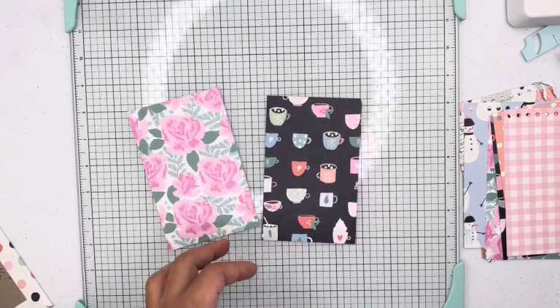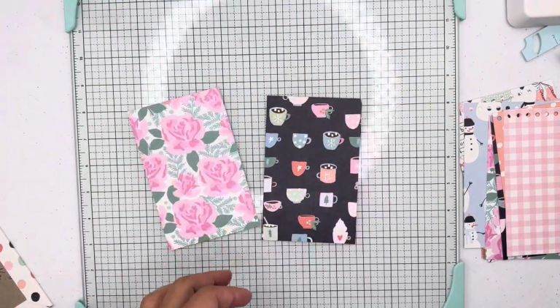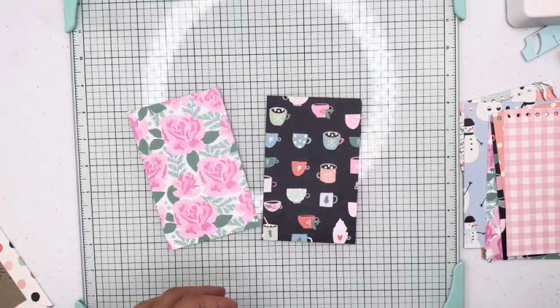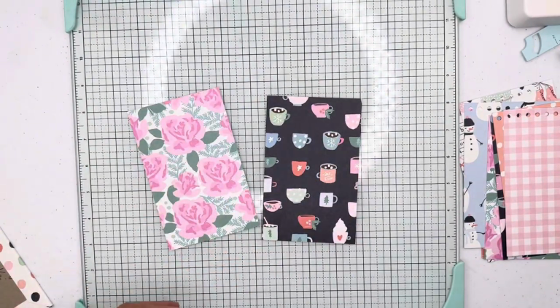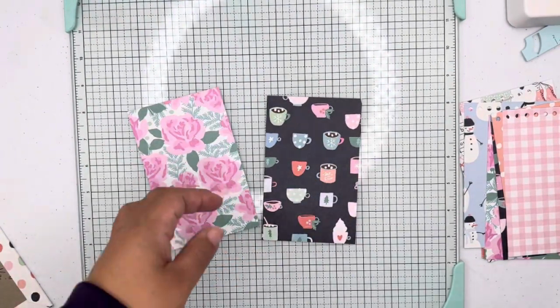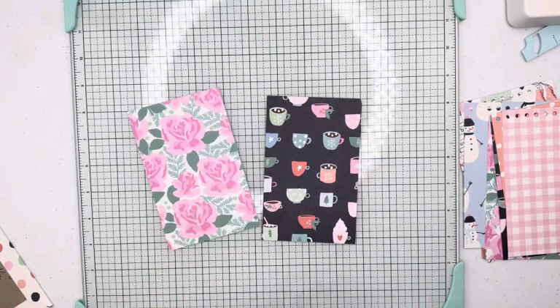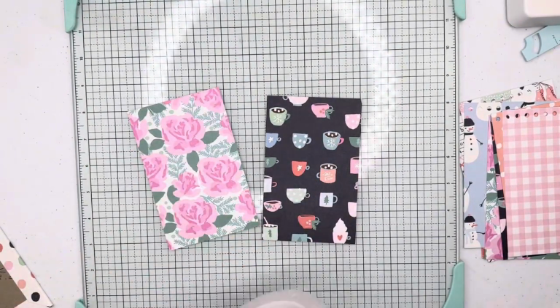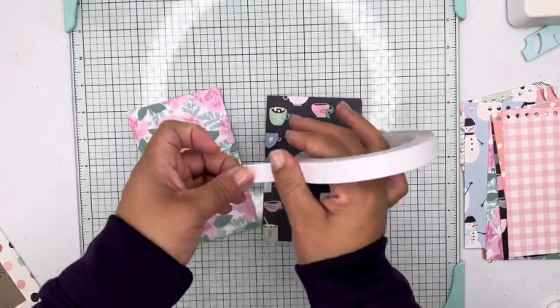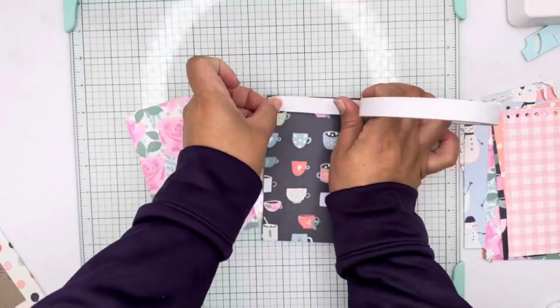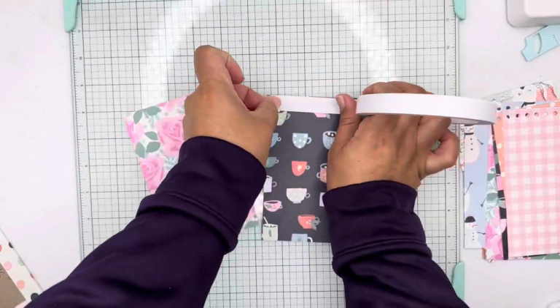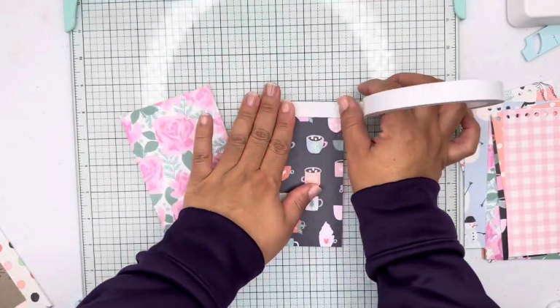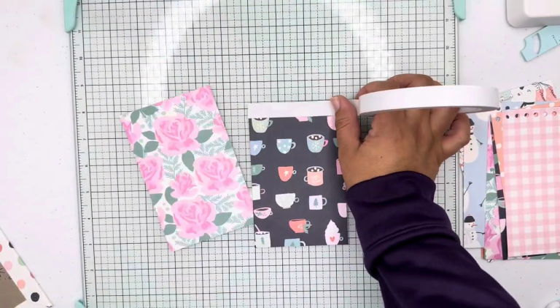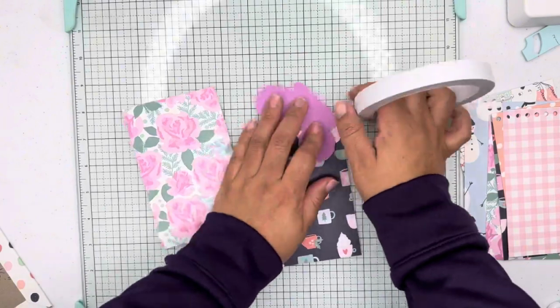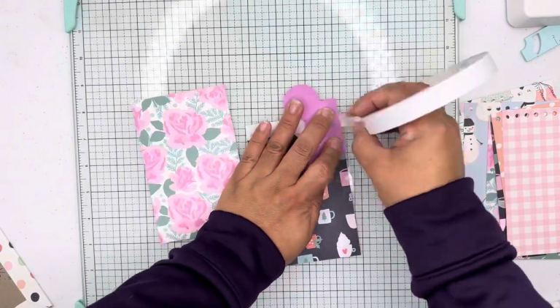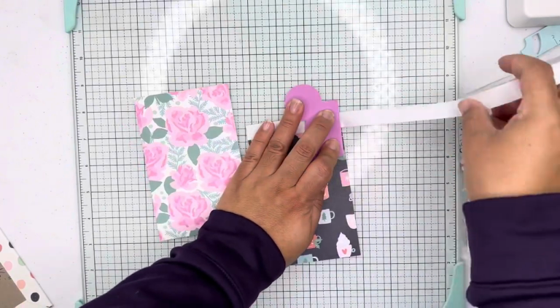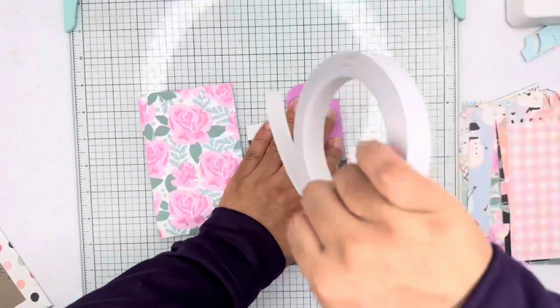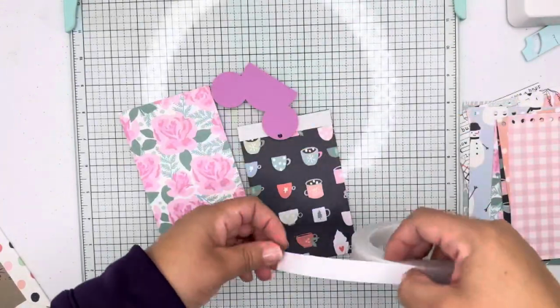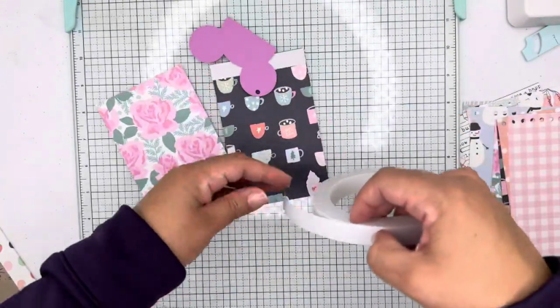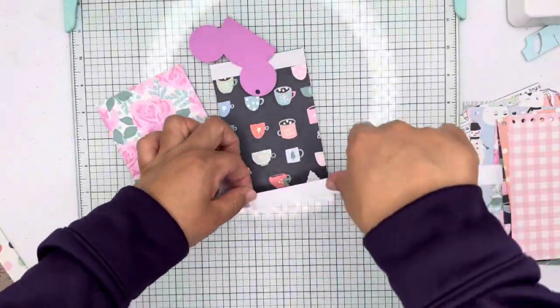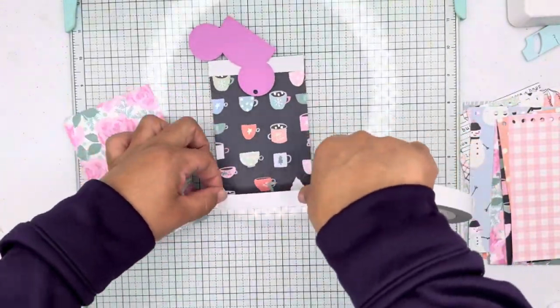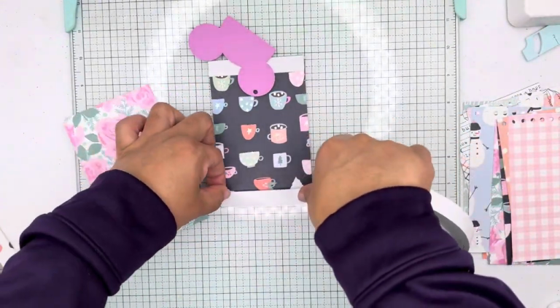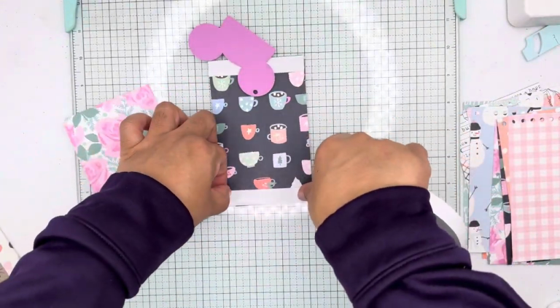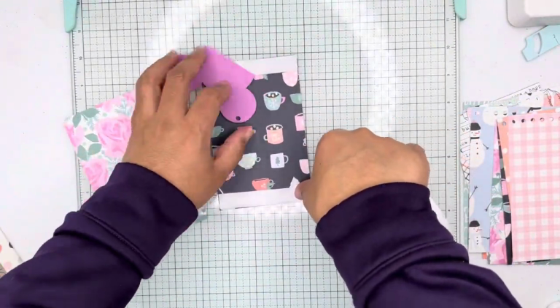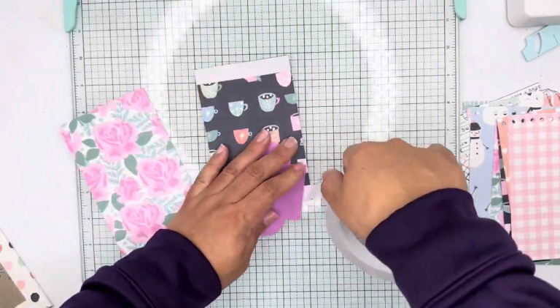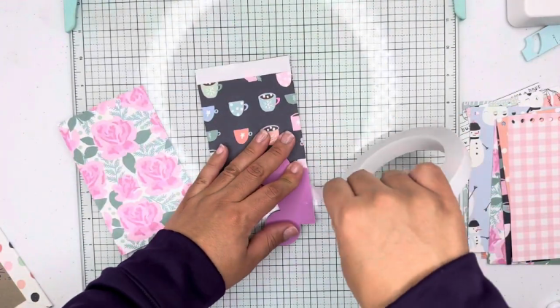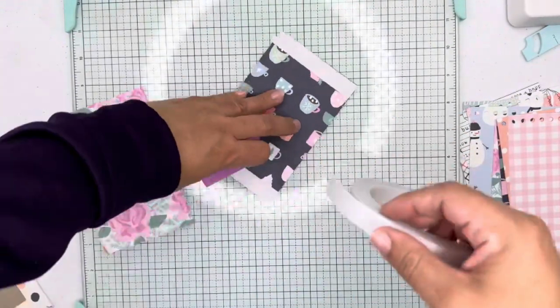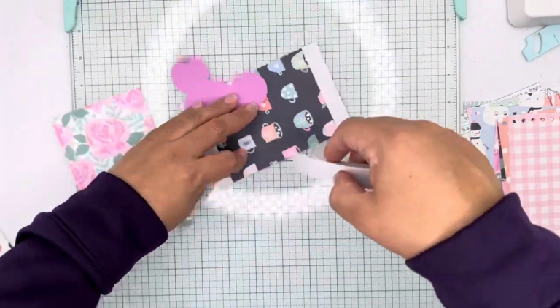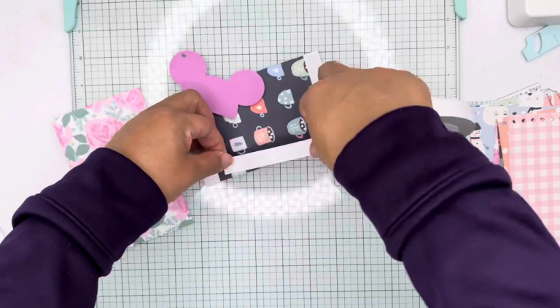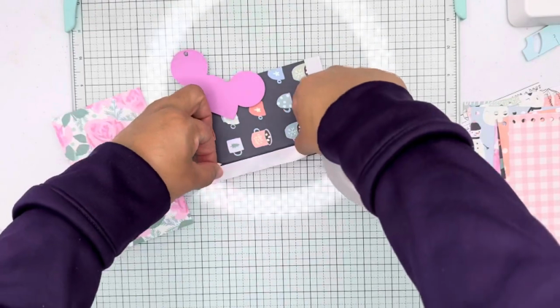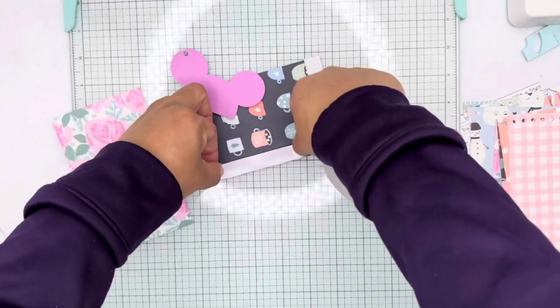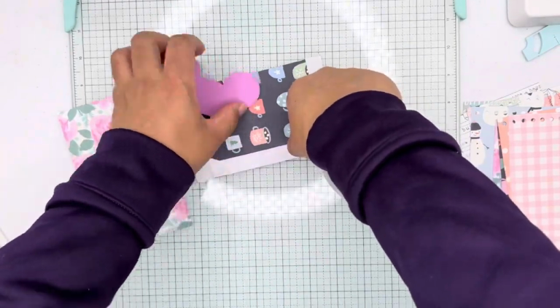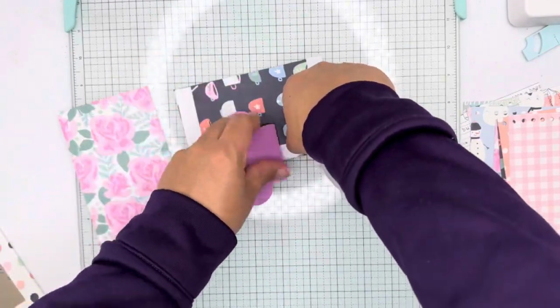The page size is three and a half by five and a half inches. You can definitely use the six by eight paper pad for this project.